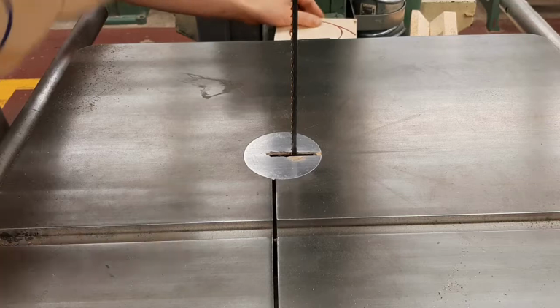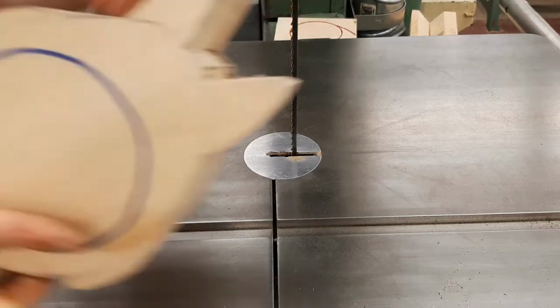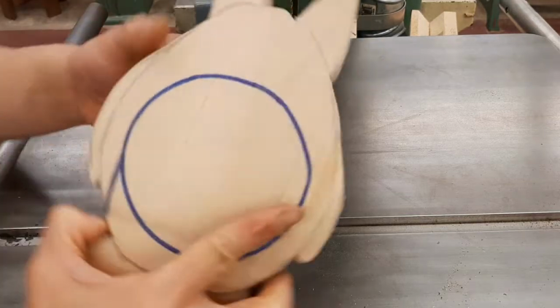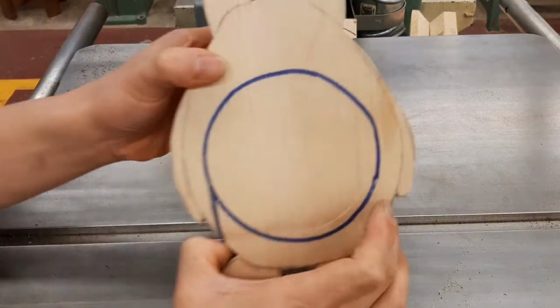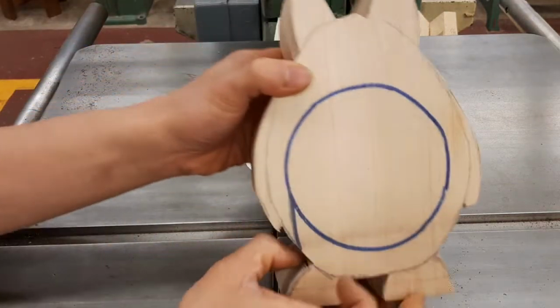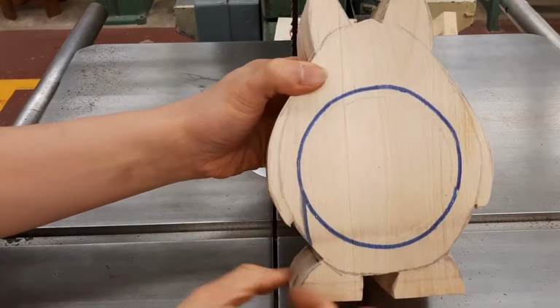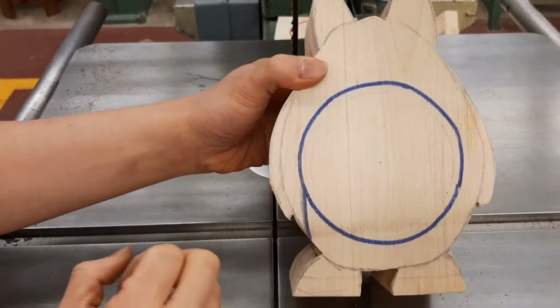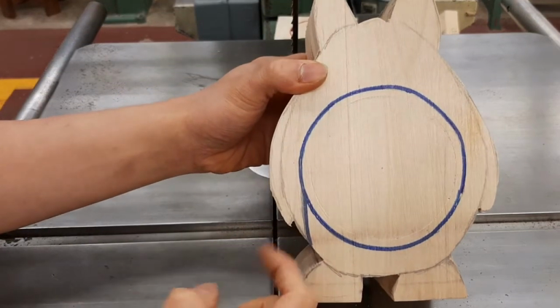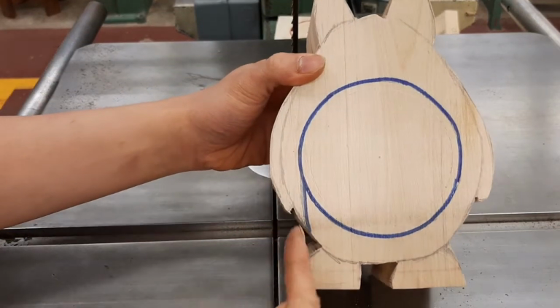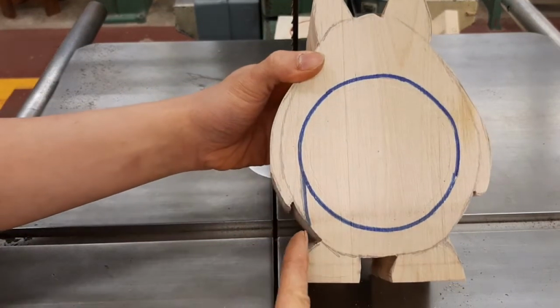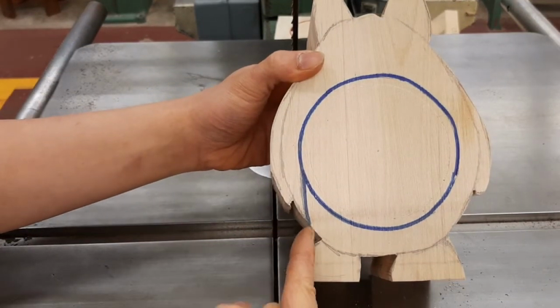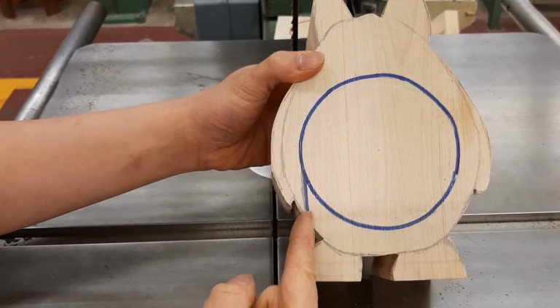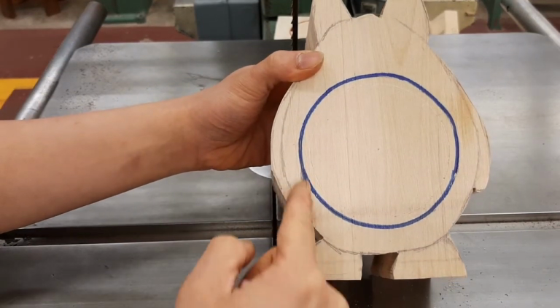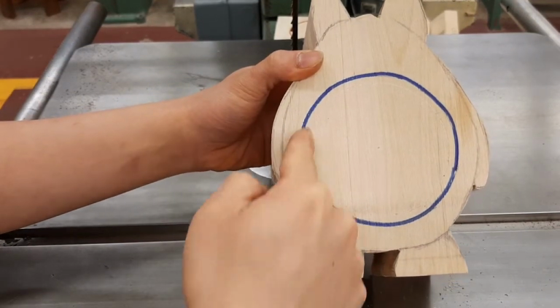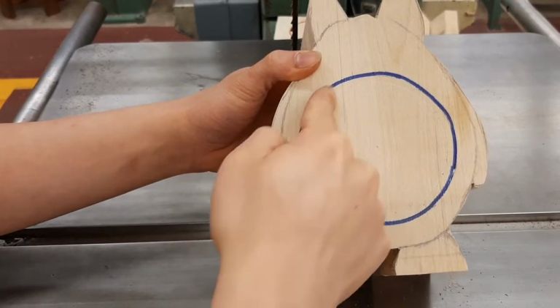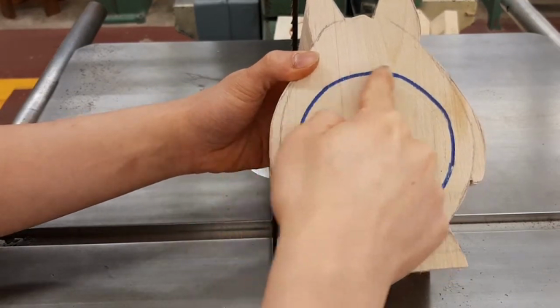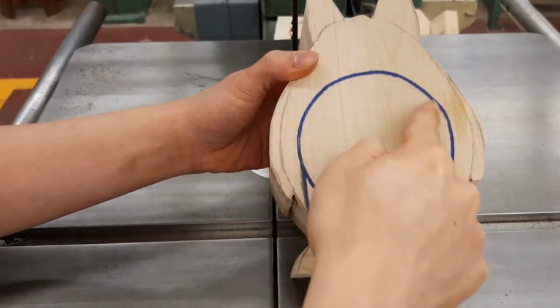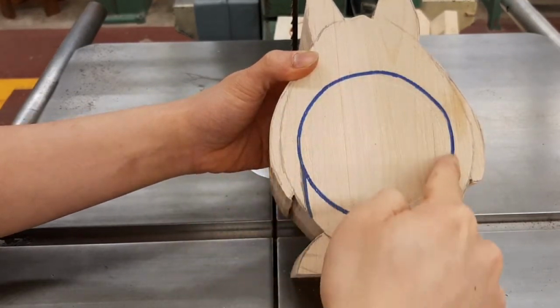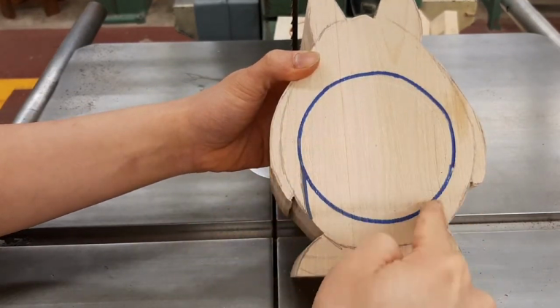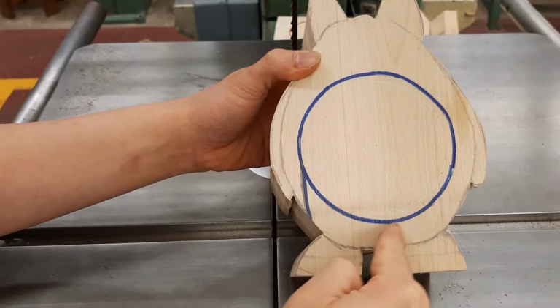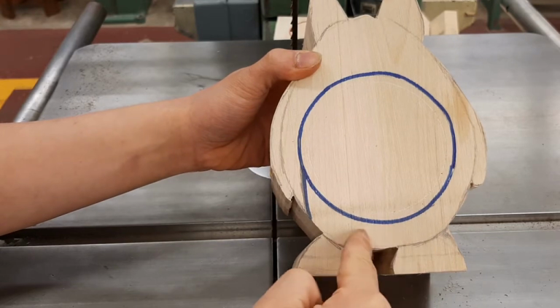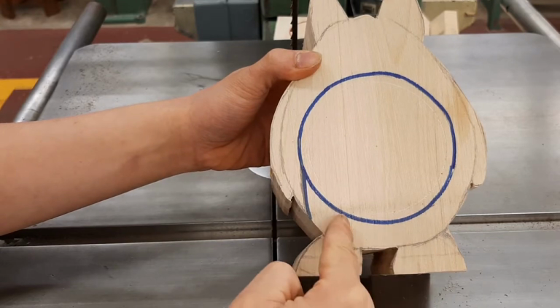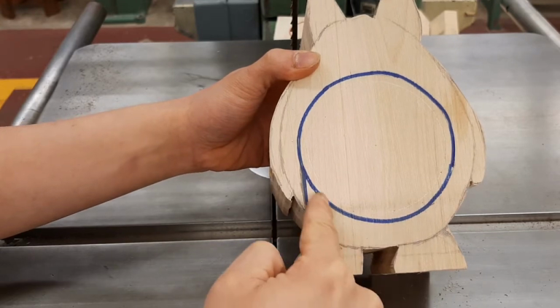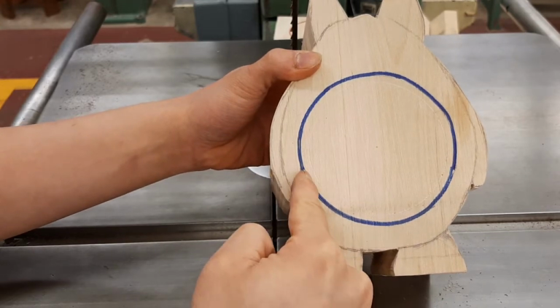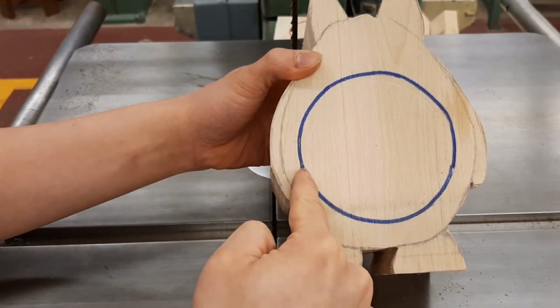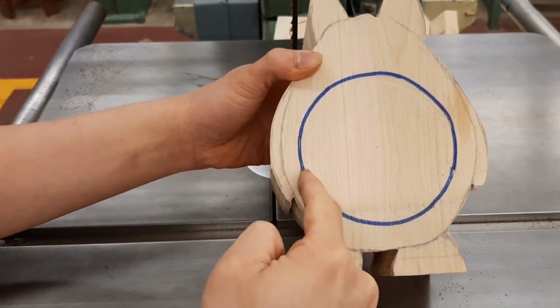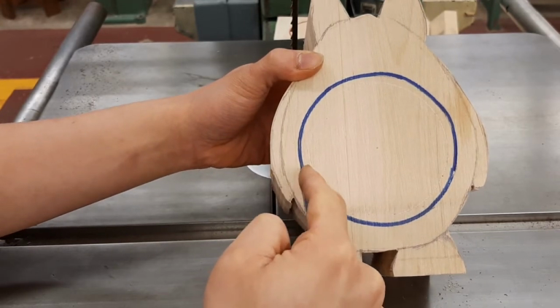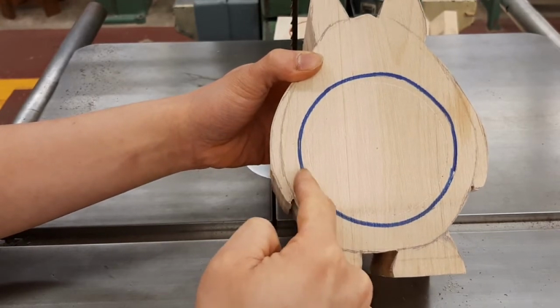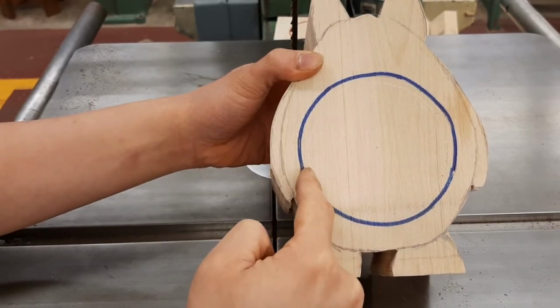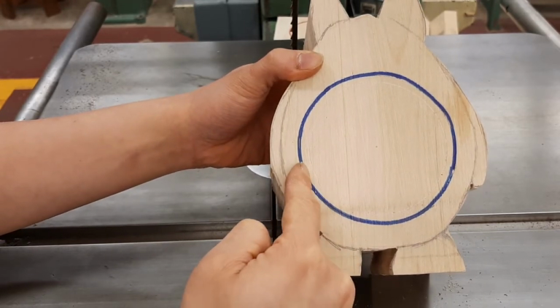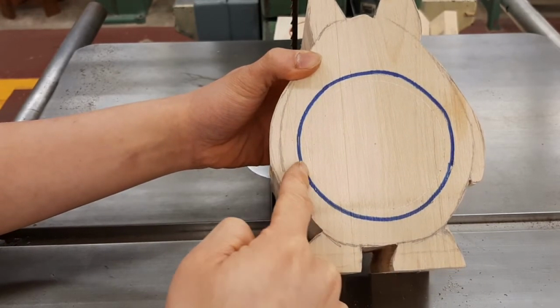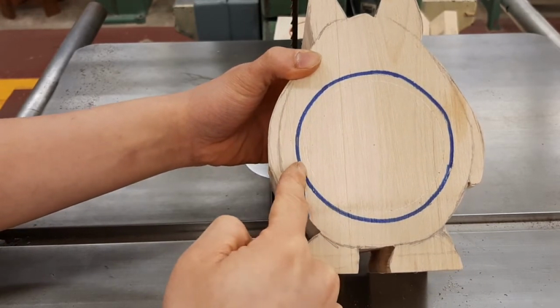We're going to come in and cut along the blue line all in one continuous cut, and then we're just going to stop here.